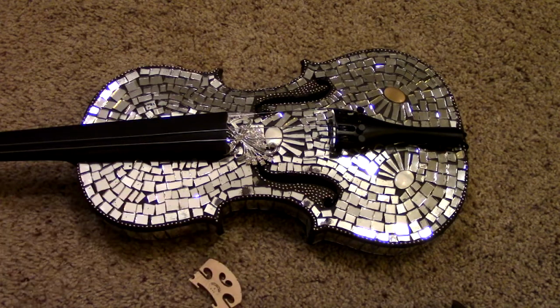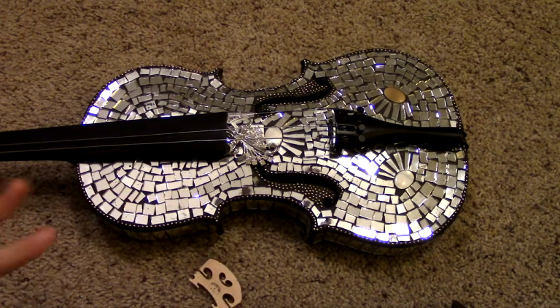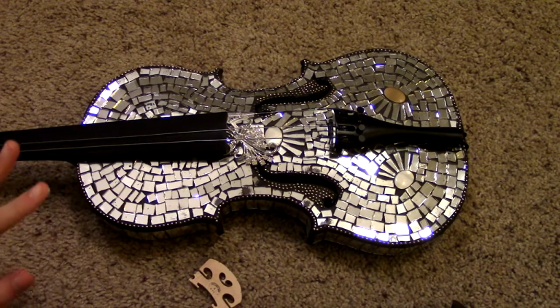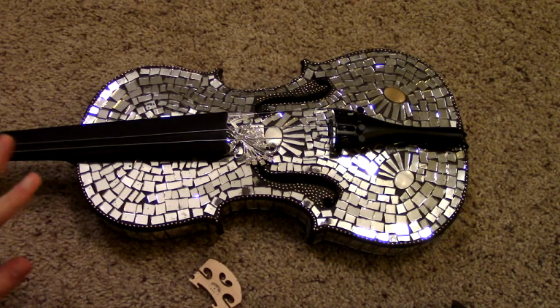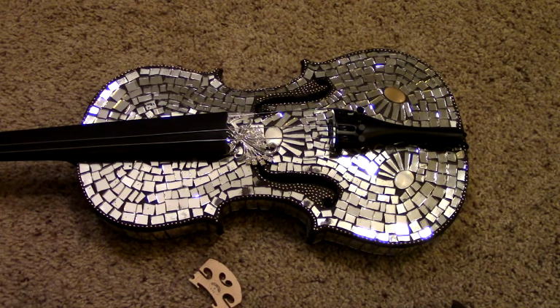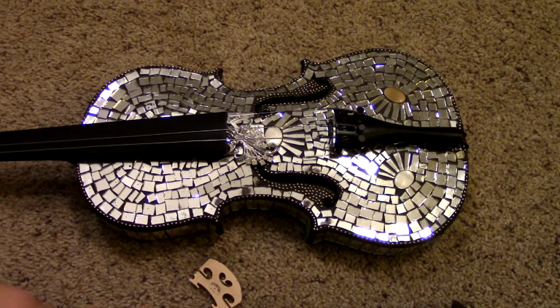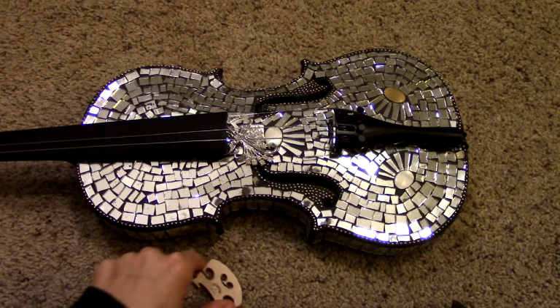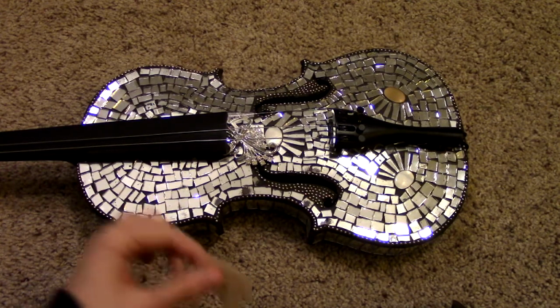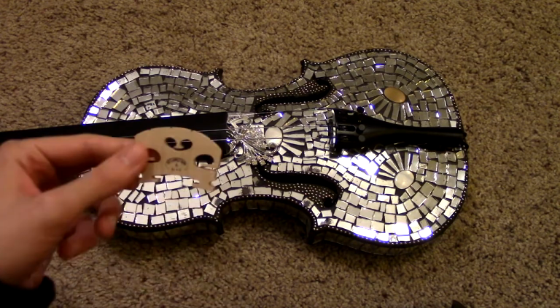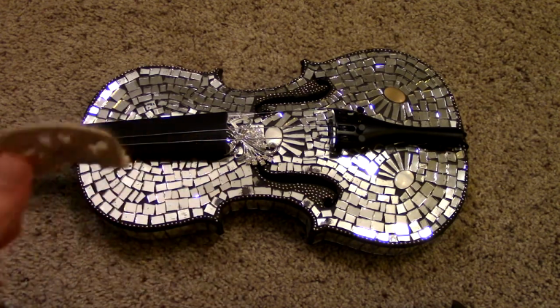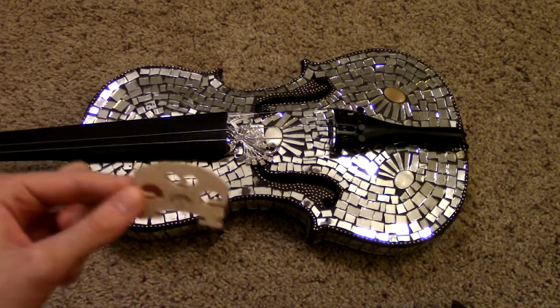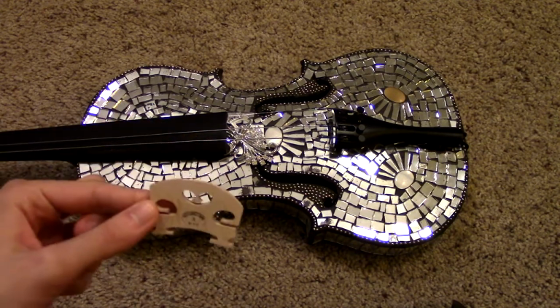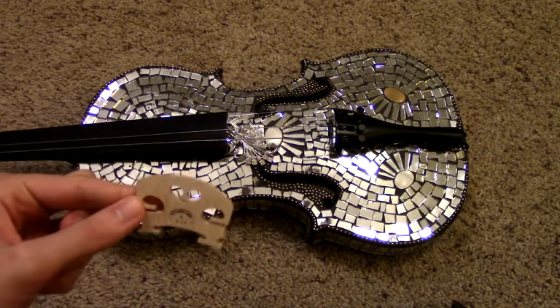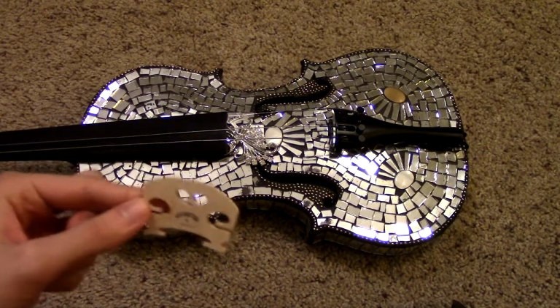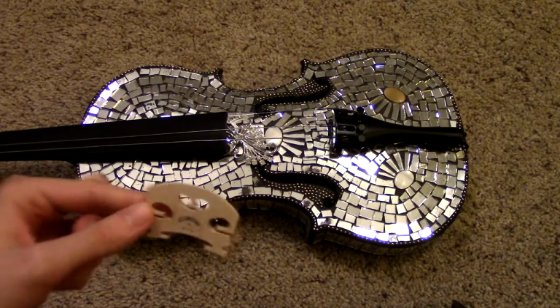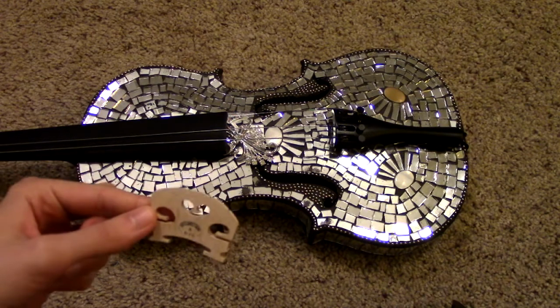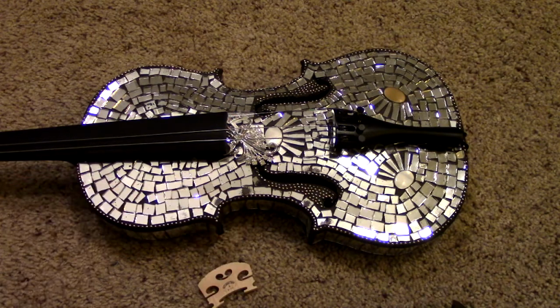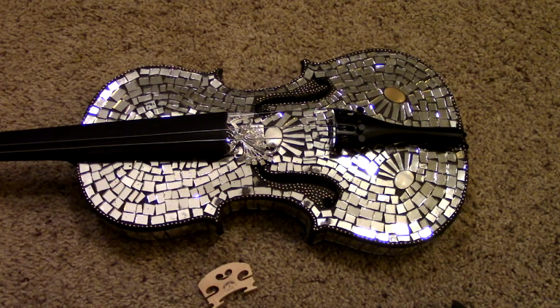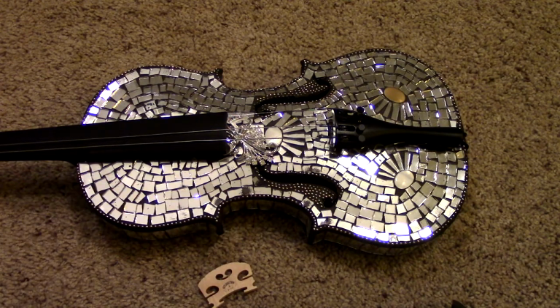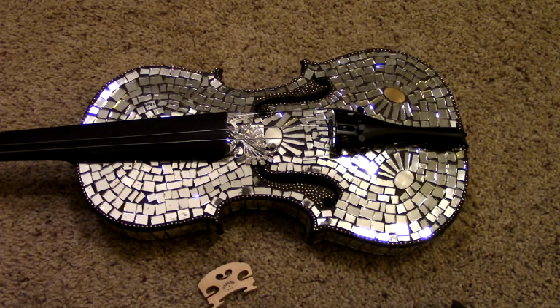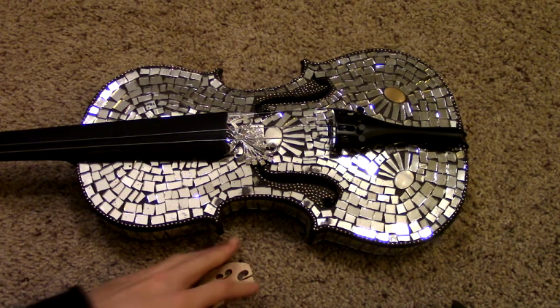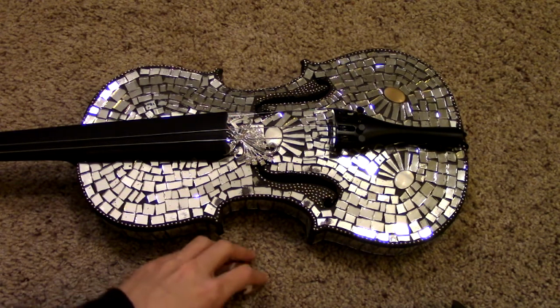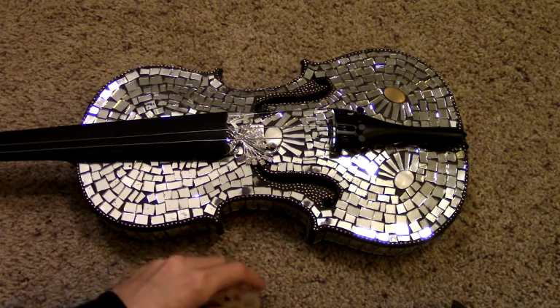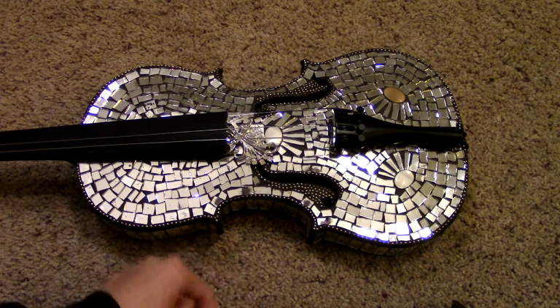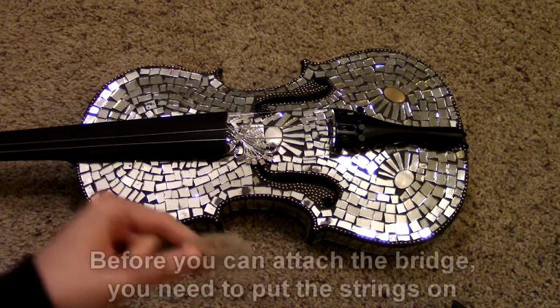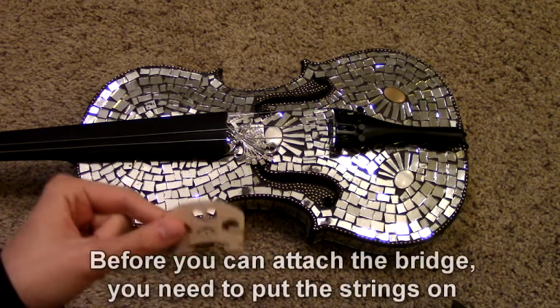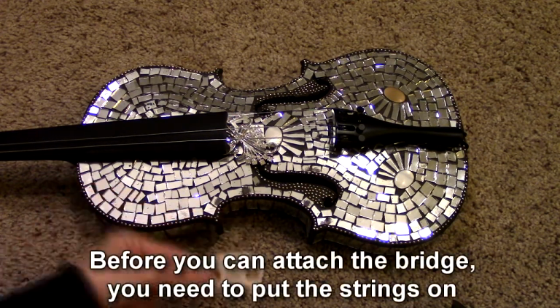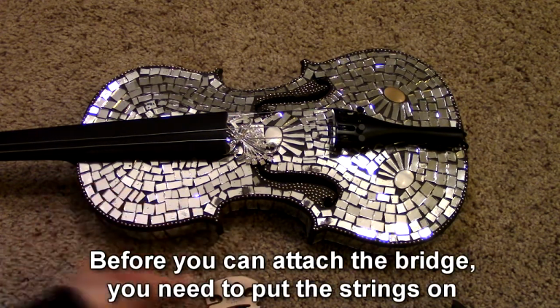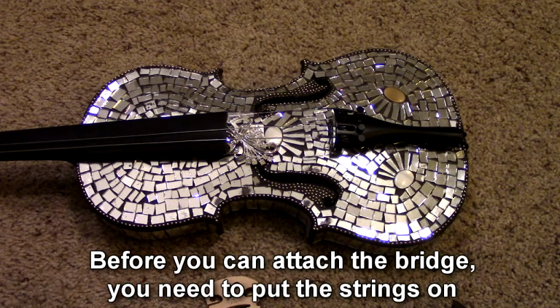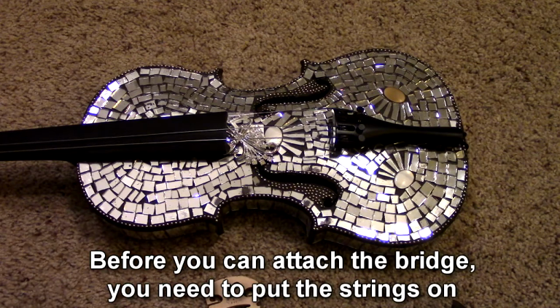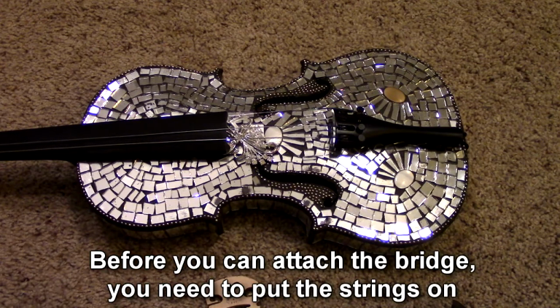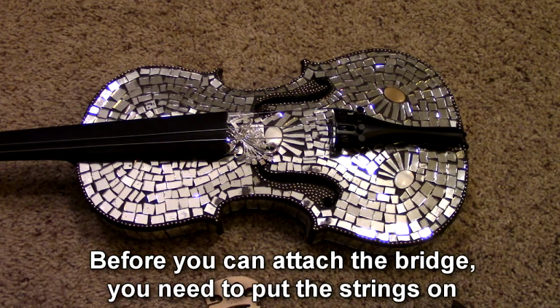So if you've ordered your instrument online, oftentimes the bridge will not be attached to the instrument when it arrives. They do that to protect the instrument, so it's ultimately a good thing. In order to attach the bridge, you need to have your strings put on.